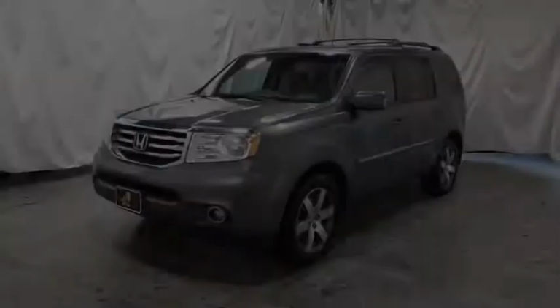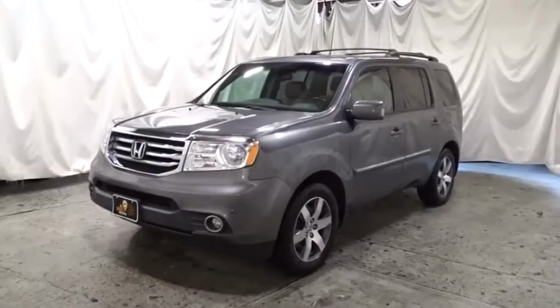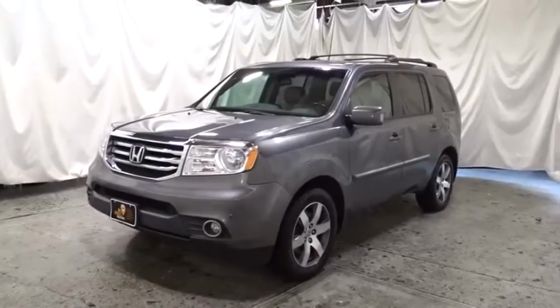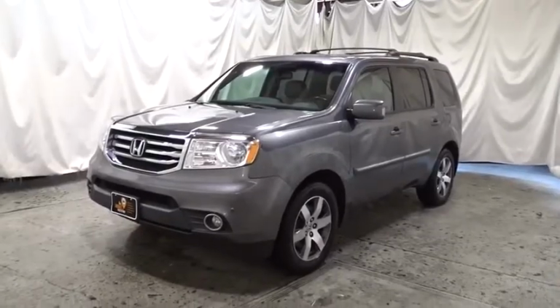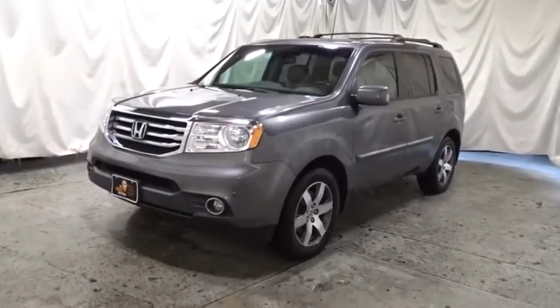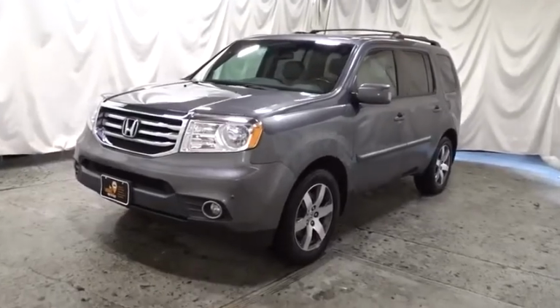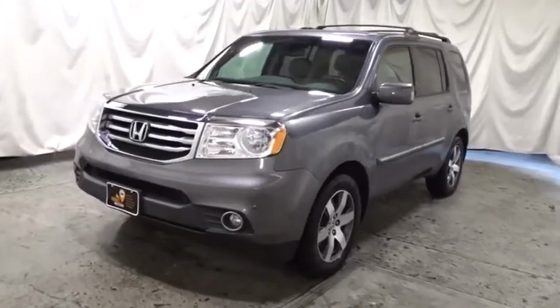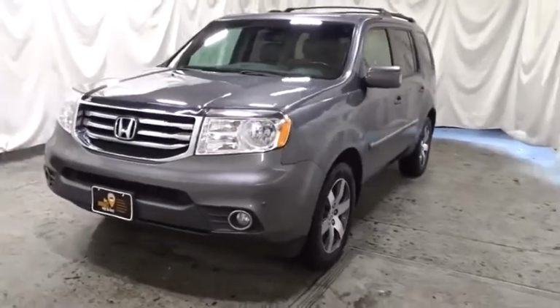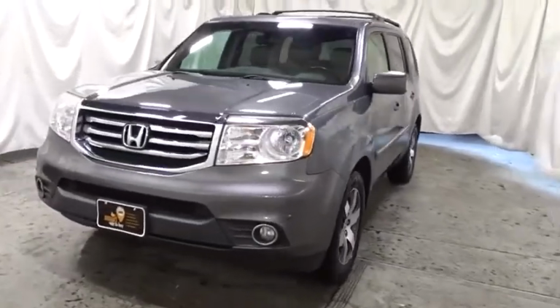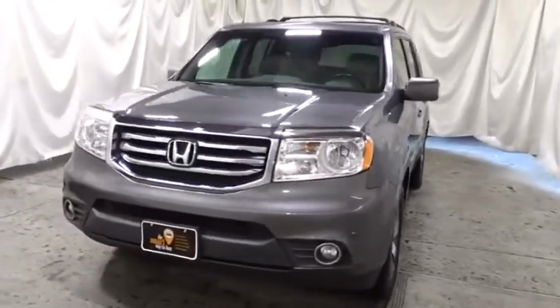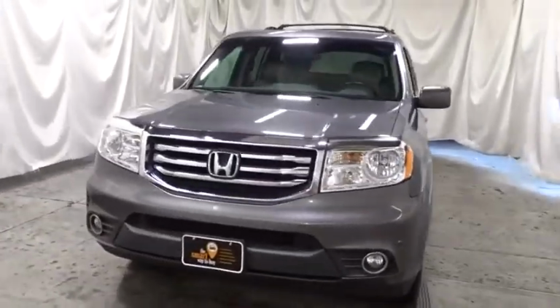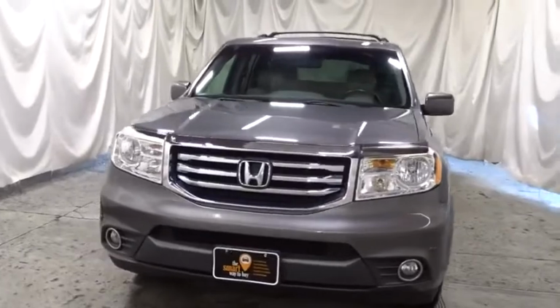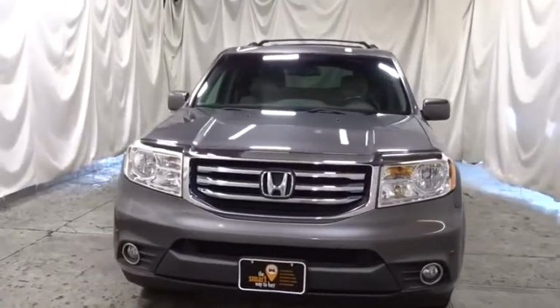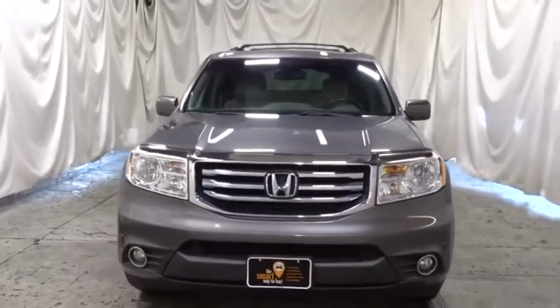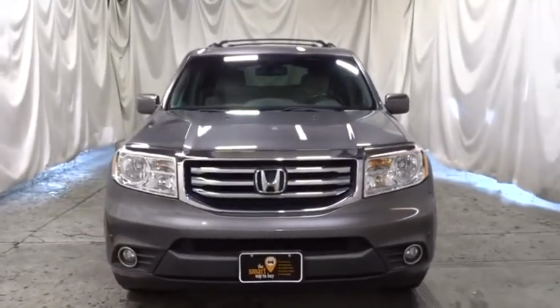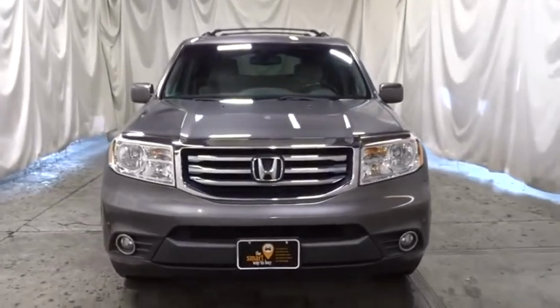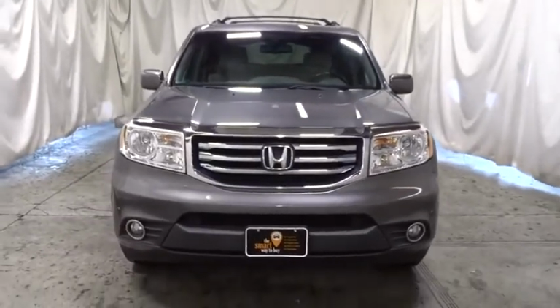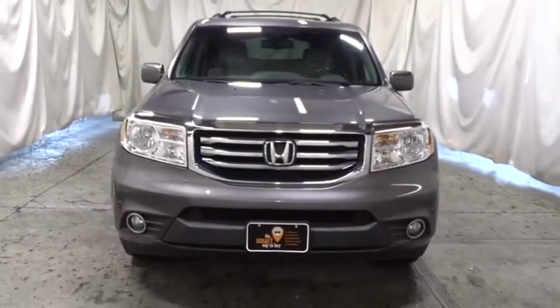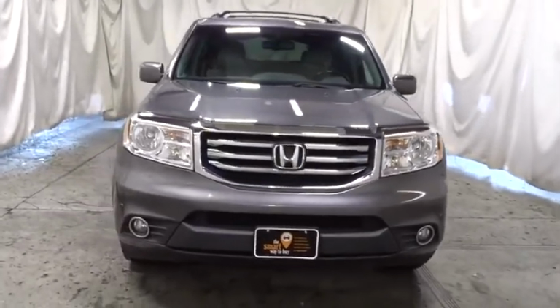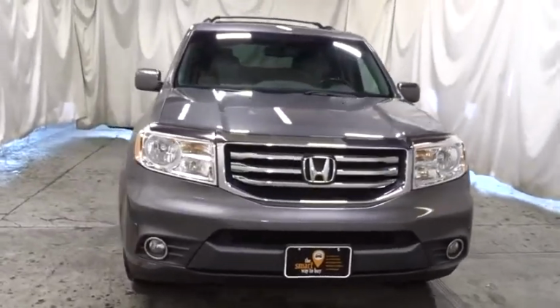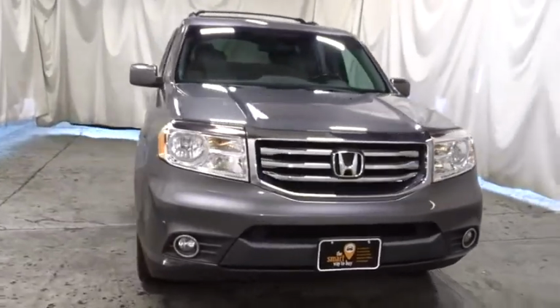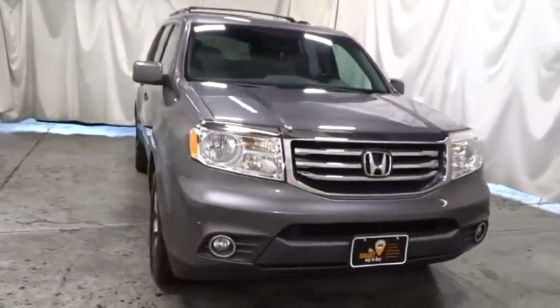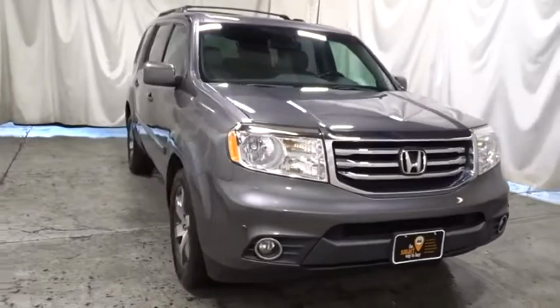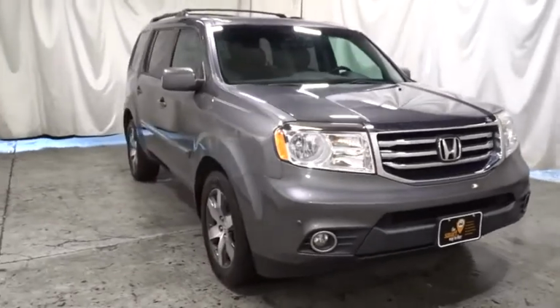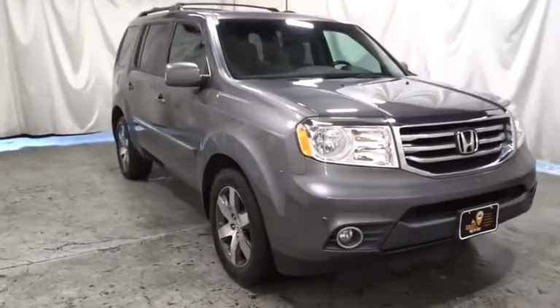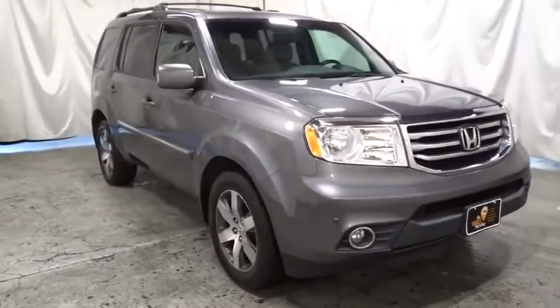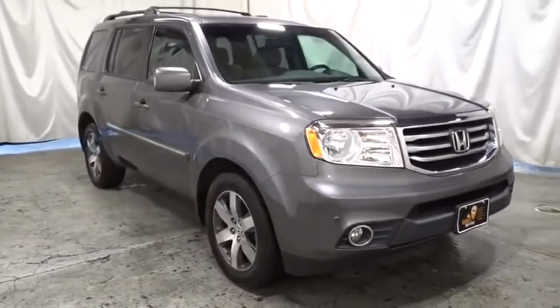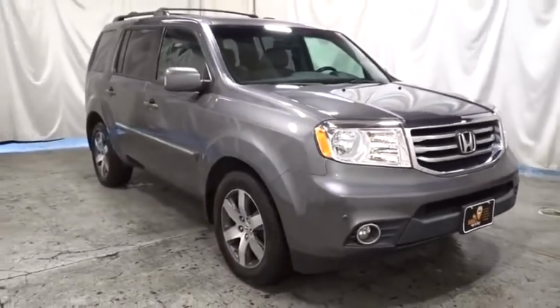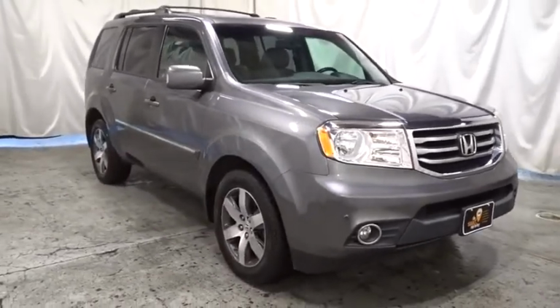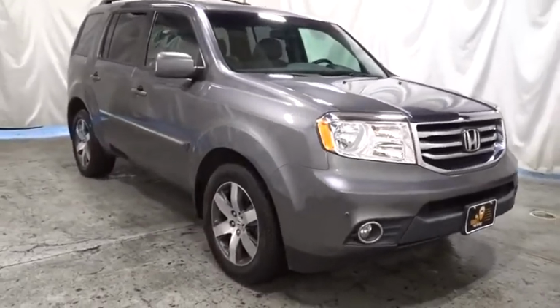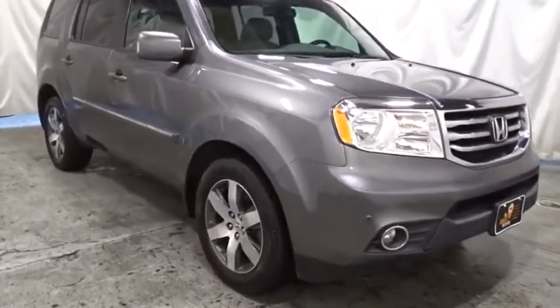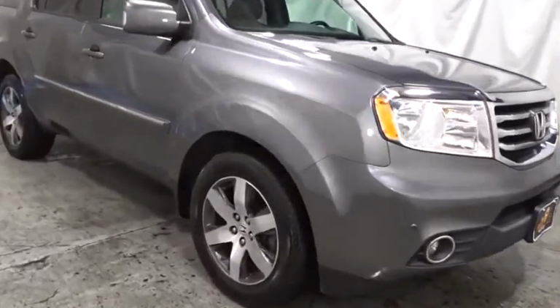Looking for the right vehicle? Check out the 2012 Honda Pilot. Optimal utility. Indulgent interior. Powerful performer. You'll be ready for almost anything in the Honda Pilot. Here are some of this vehicle's great options.